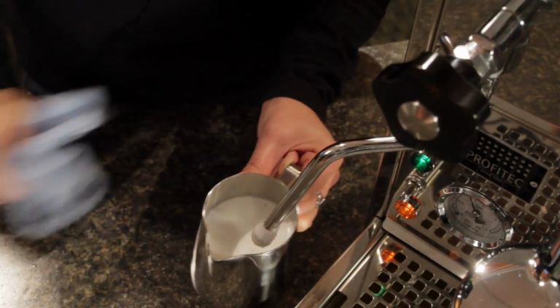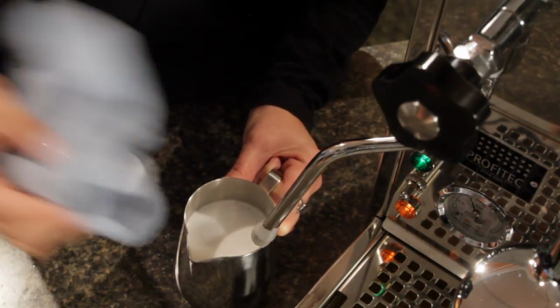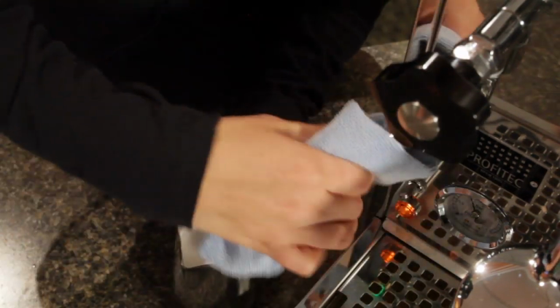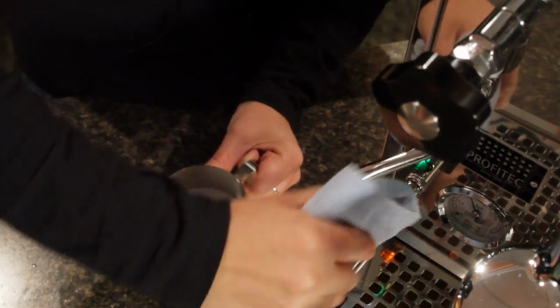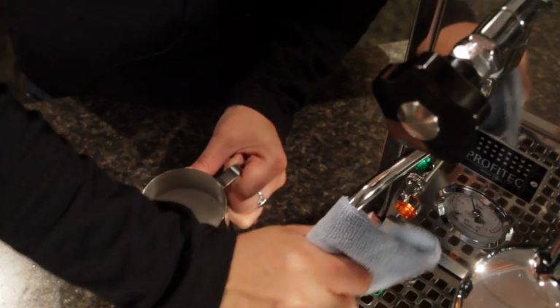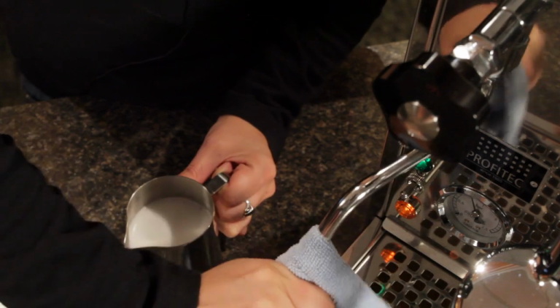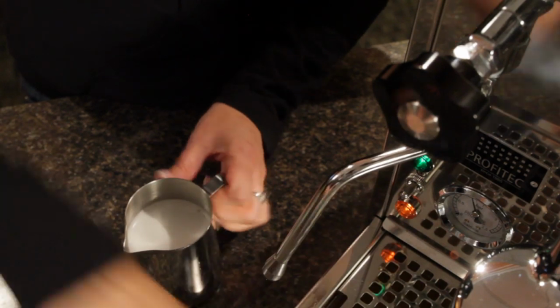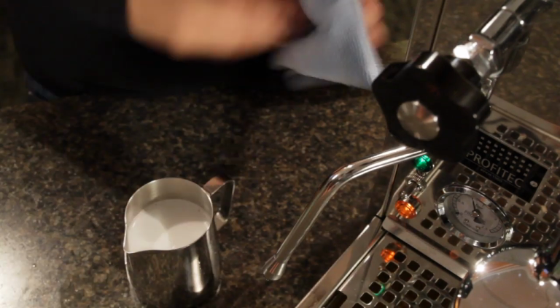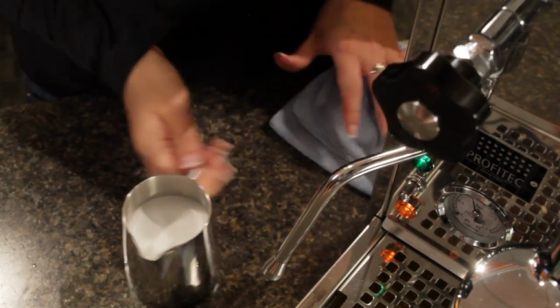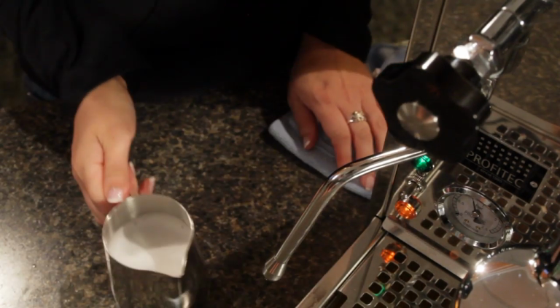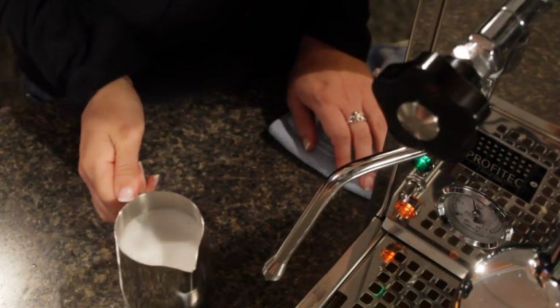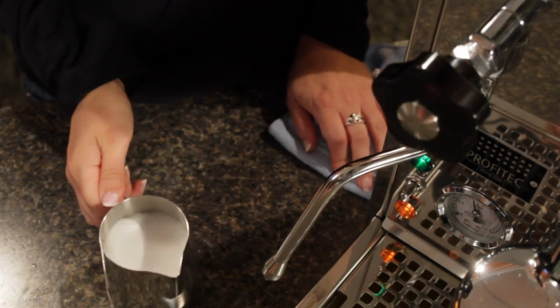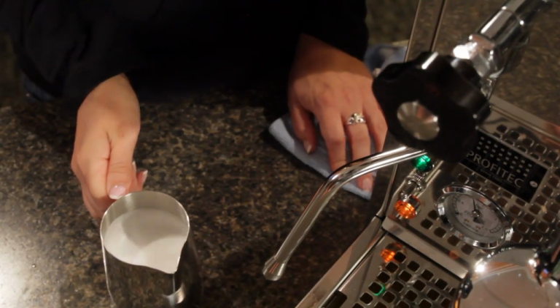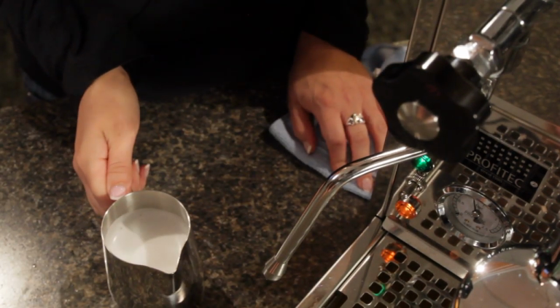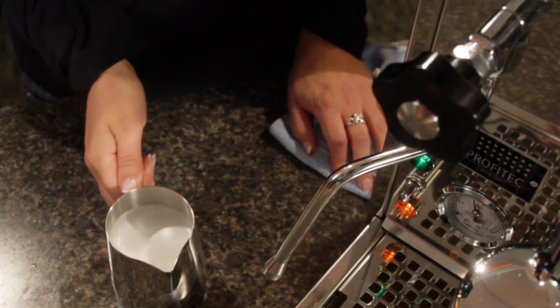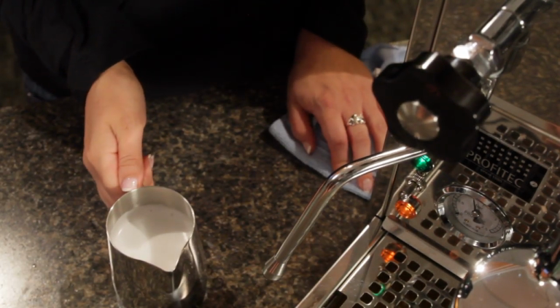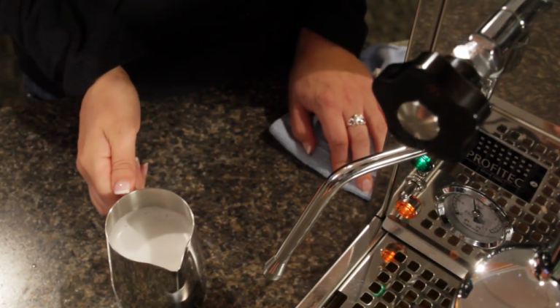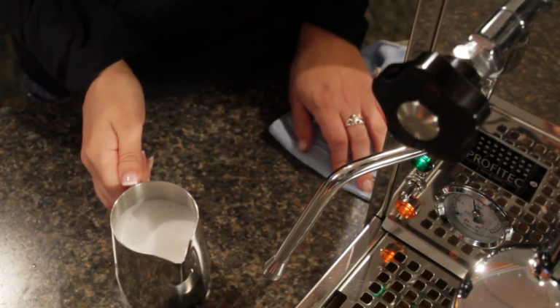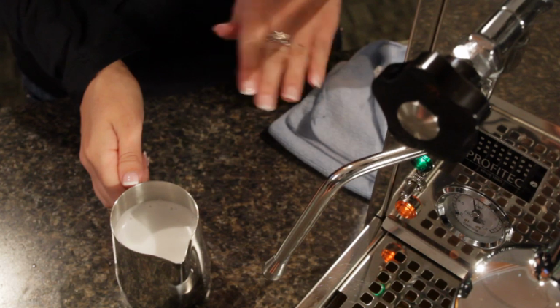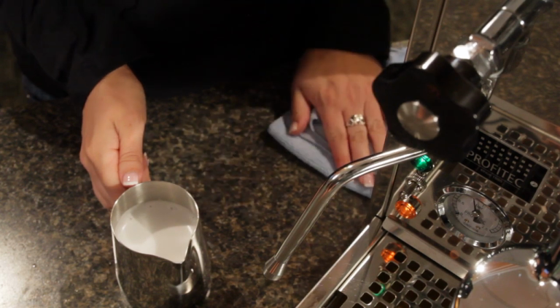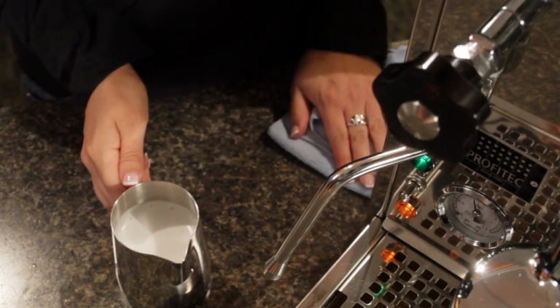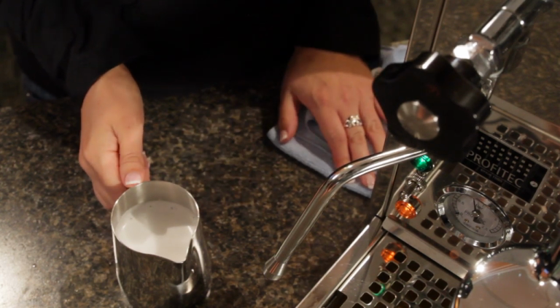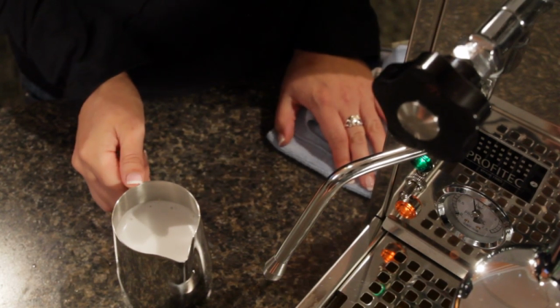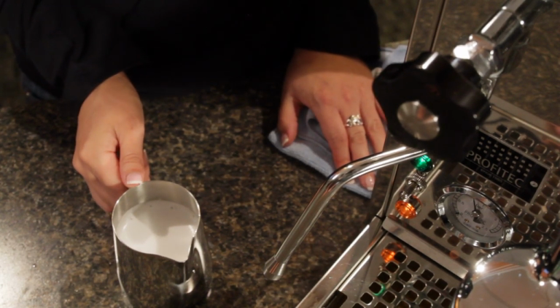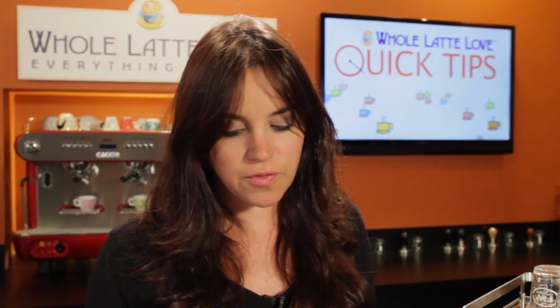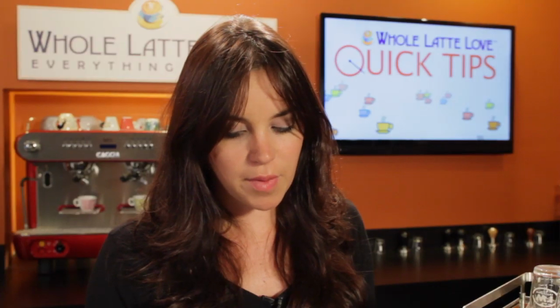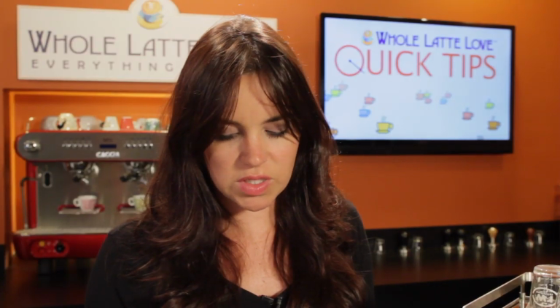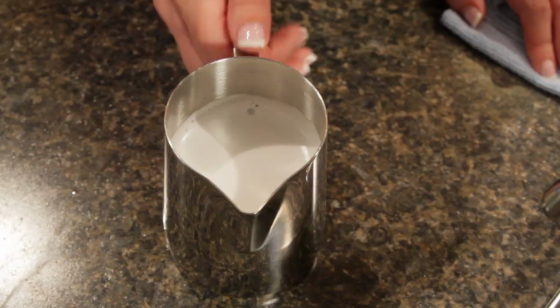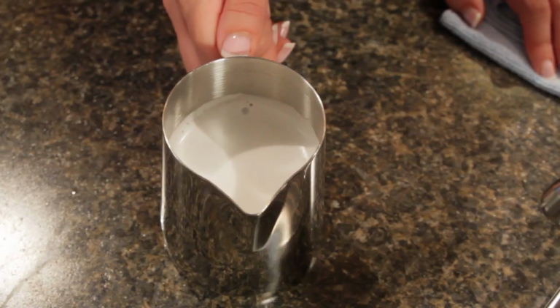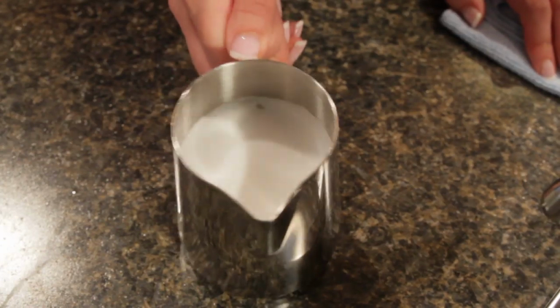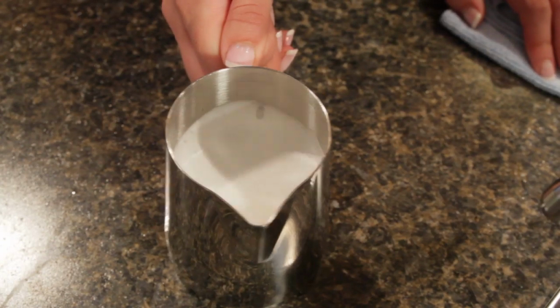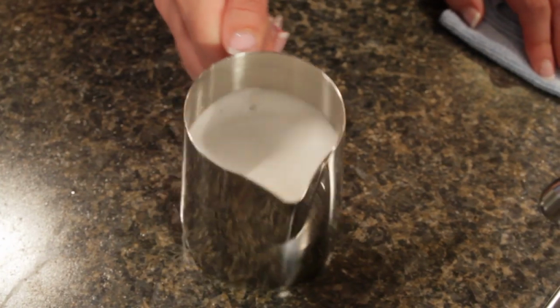Always make sure you wipe off your steam wand when you're done. That looks pretty good — it's got the consistency we're looking for, nice and creamy and smooth, no large bubbles. If you have just a few little bubbles, just give it a knock and a swirl and it'll help get rid of those.